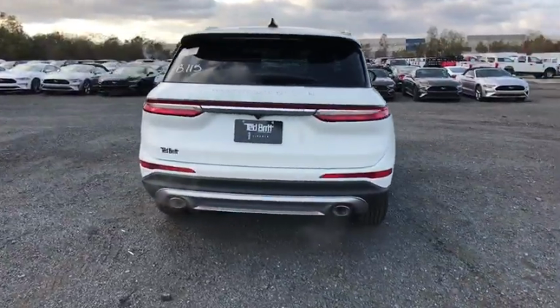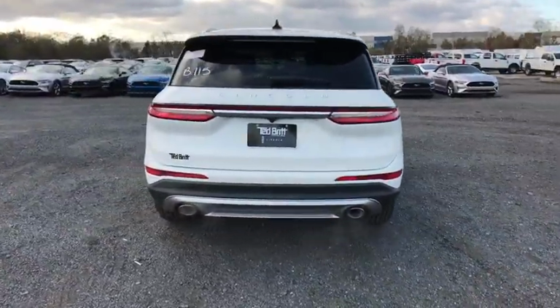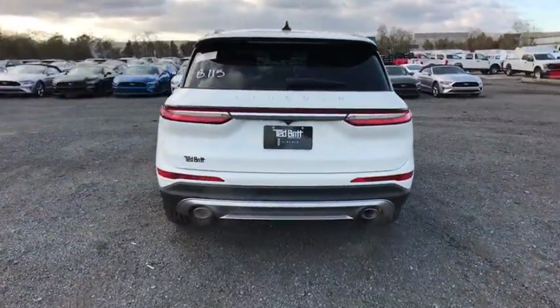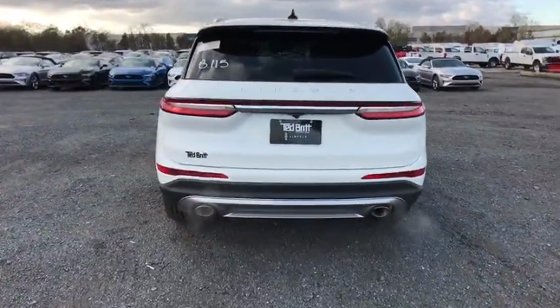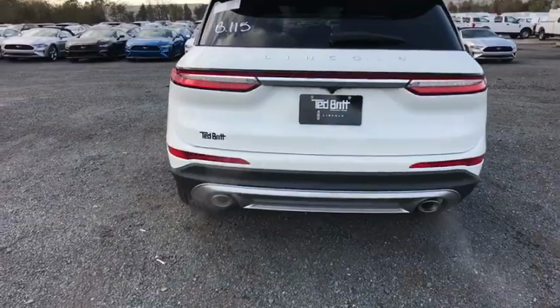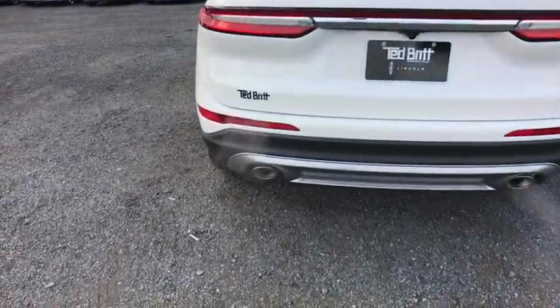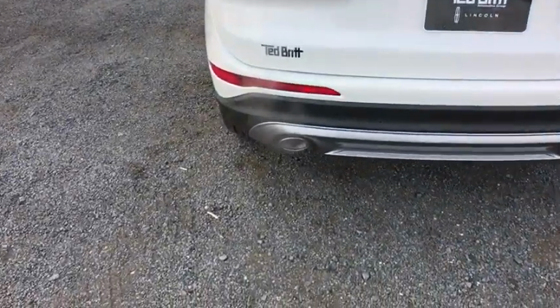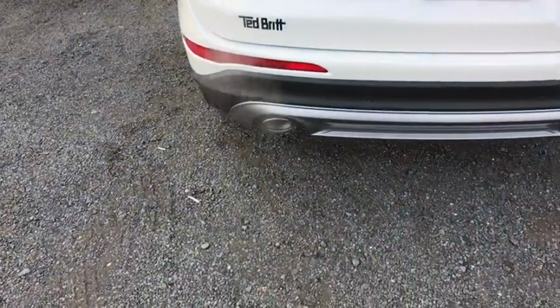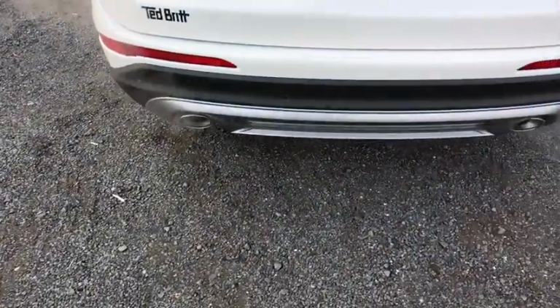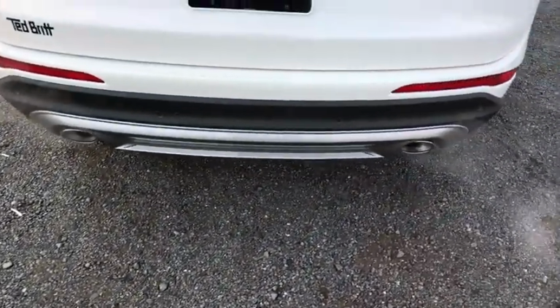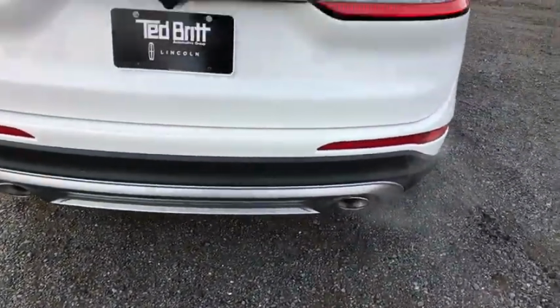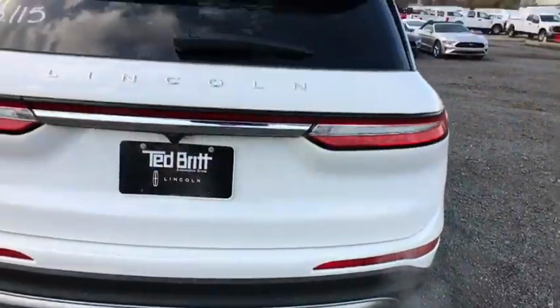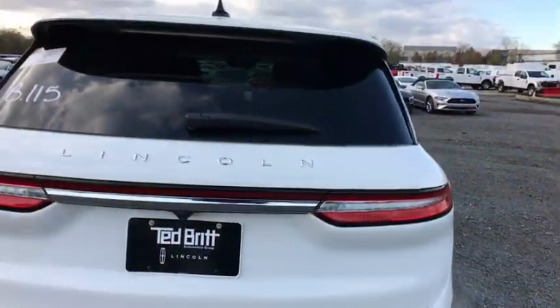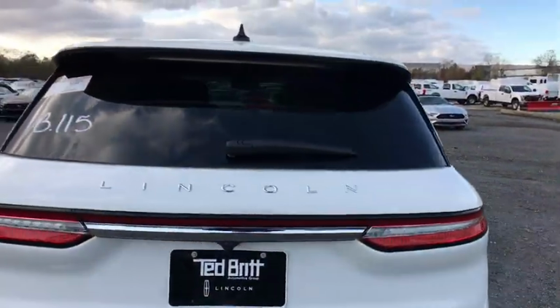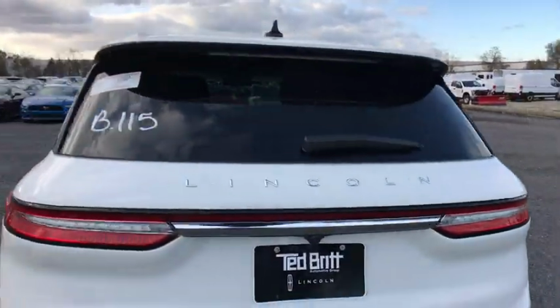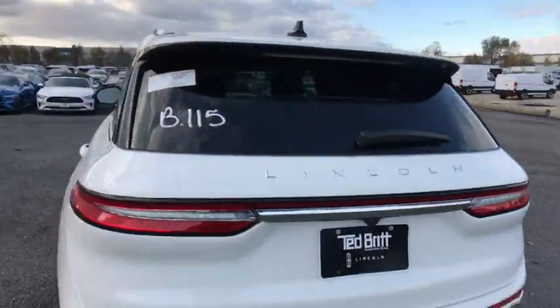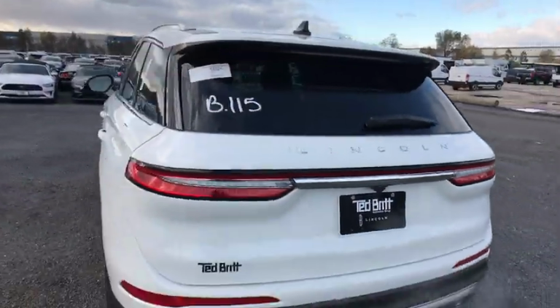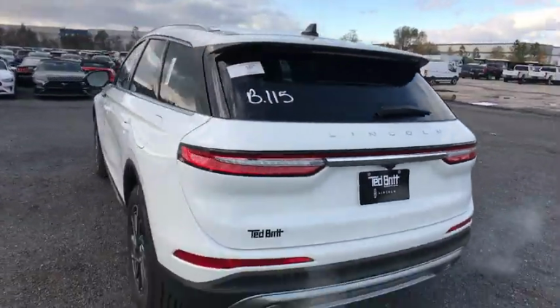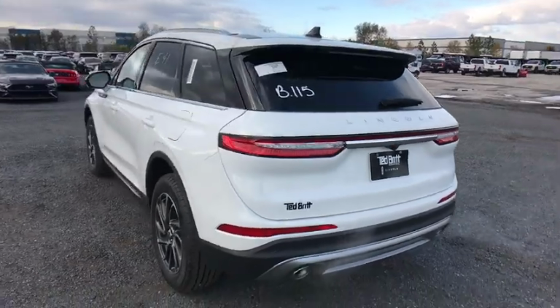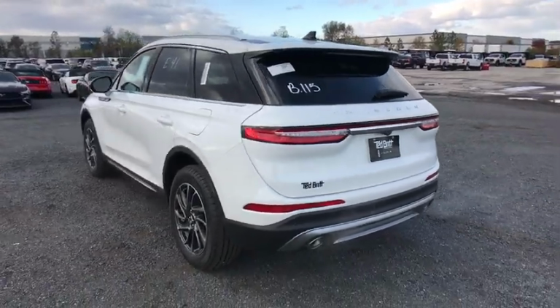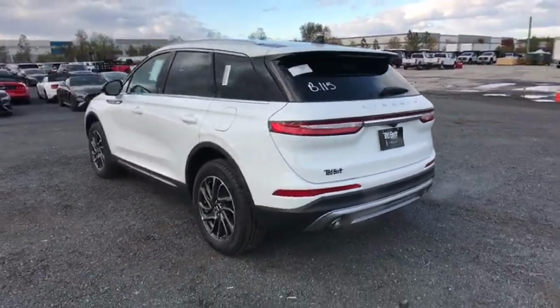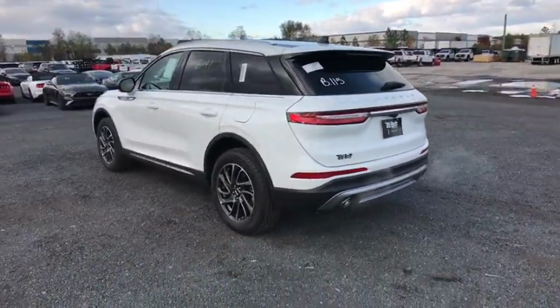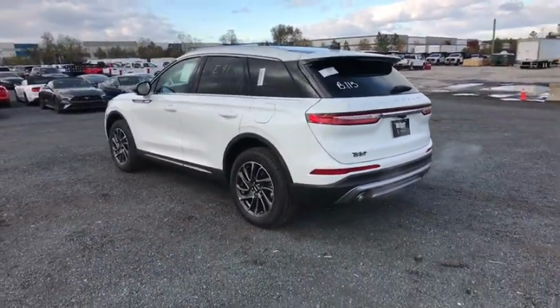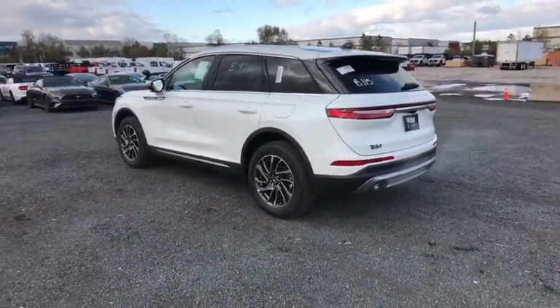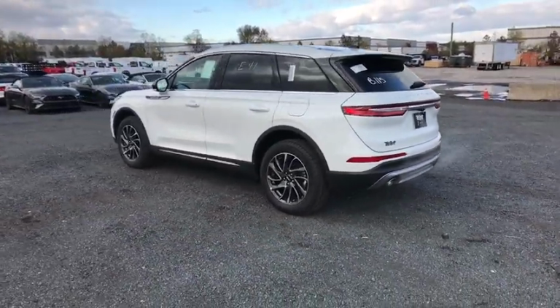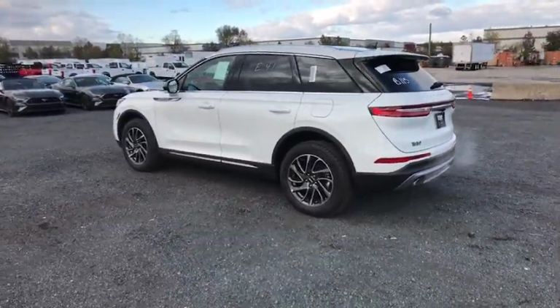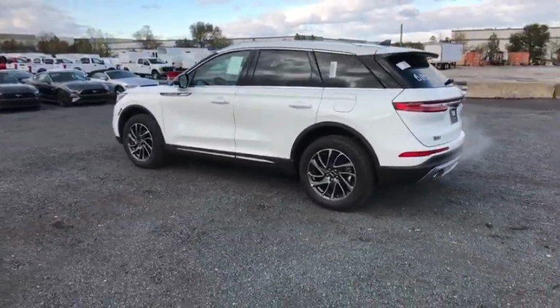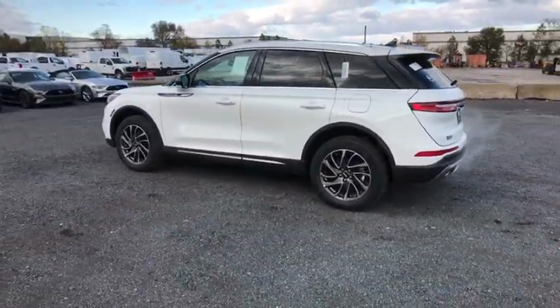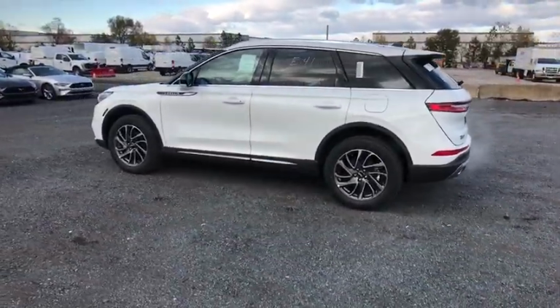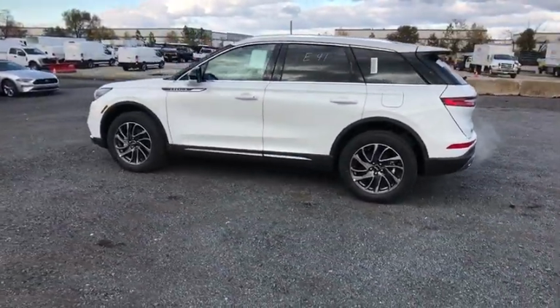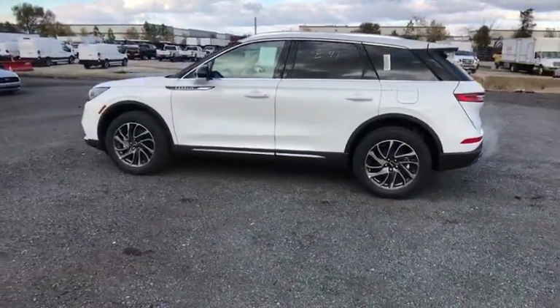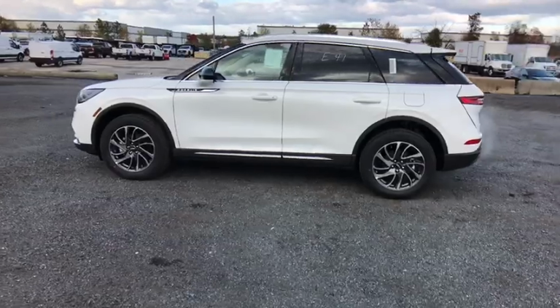Traction control, power liftgate, power passenger seat, dual airbags, leather-wrapped steering wheel, power steering, four-wheel disc brakes, universal garage door opener, compass, electronic stability control.